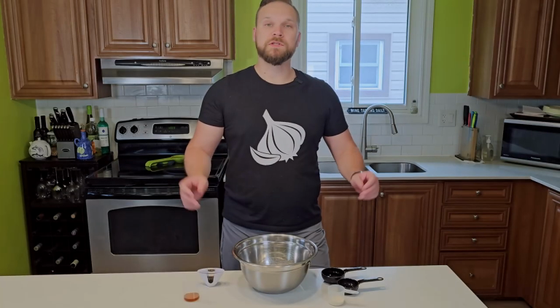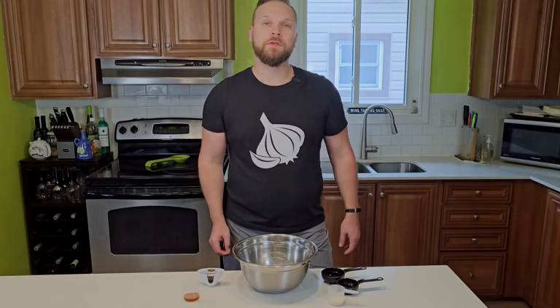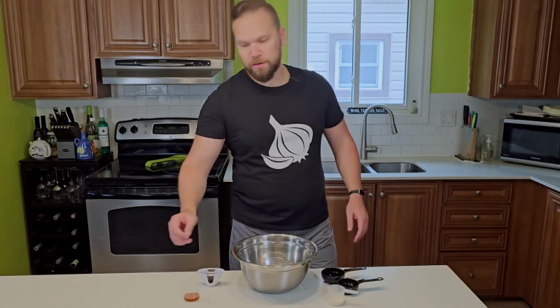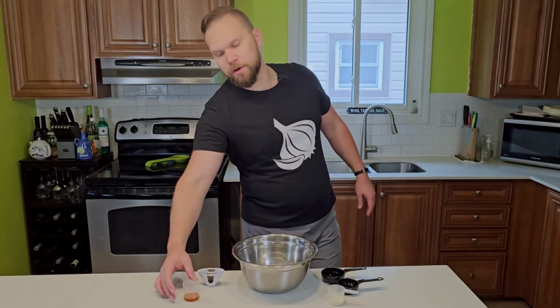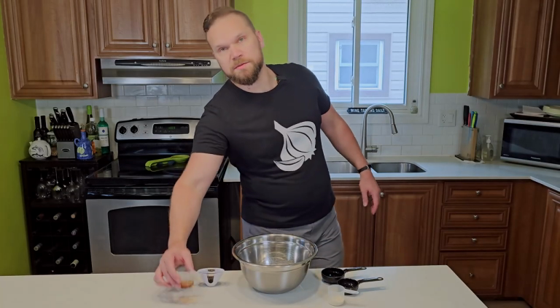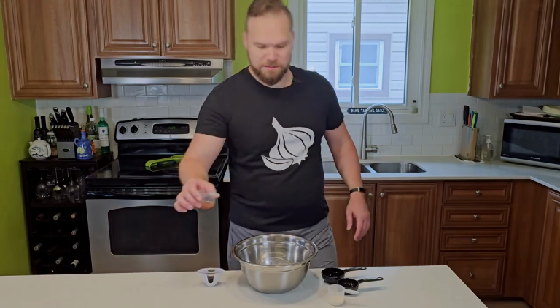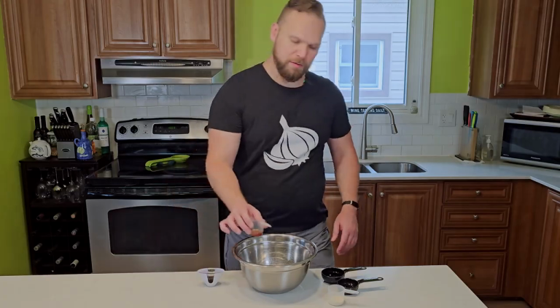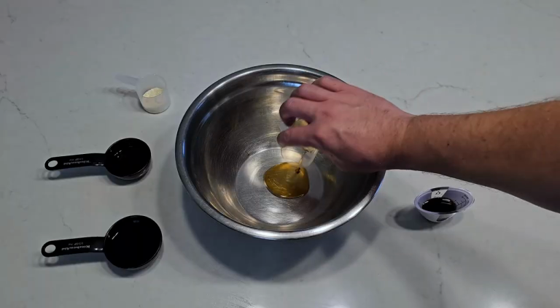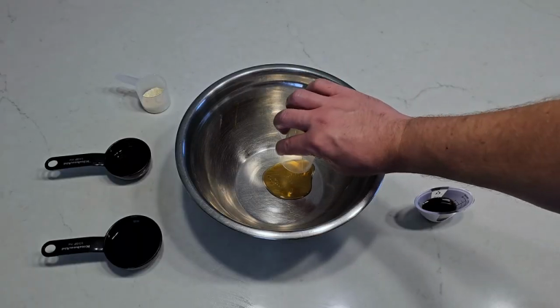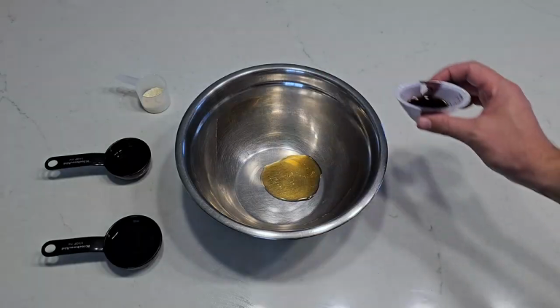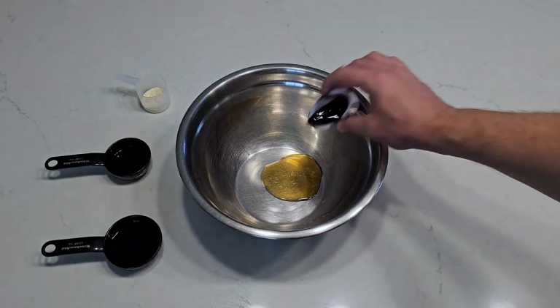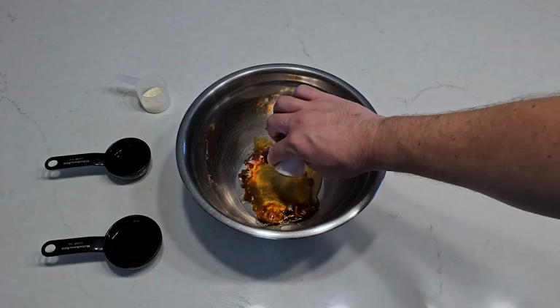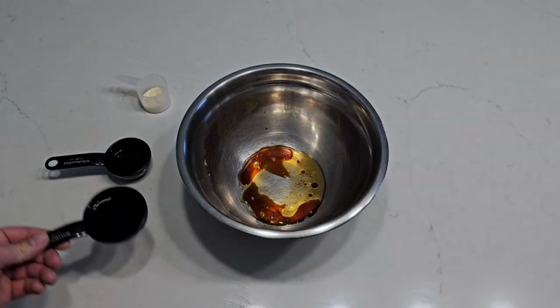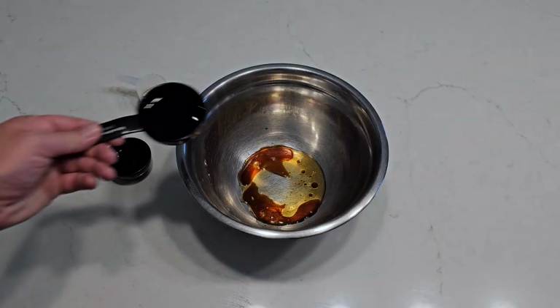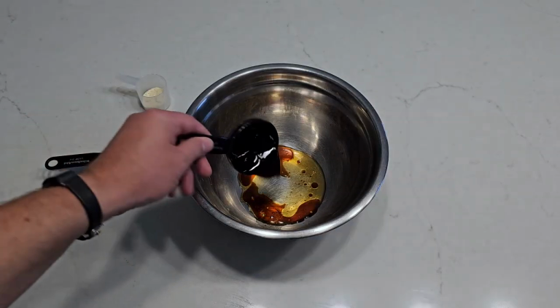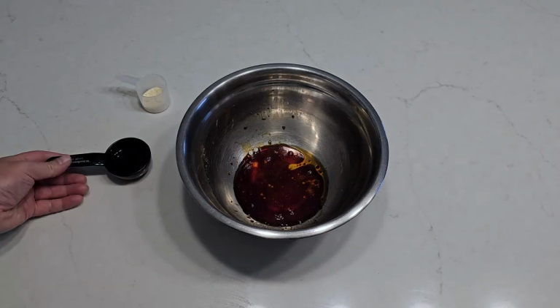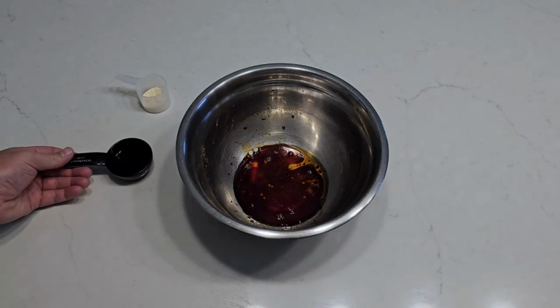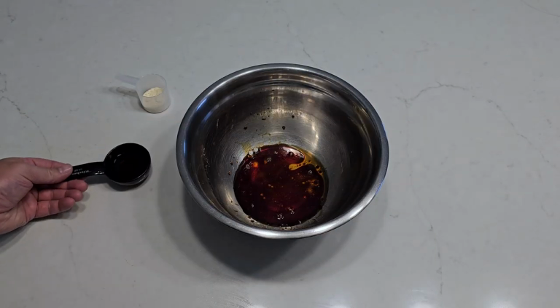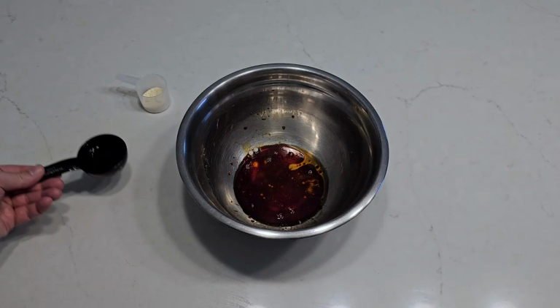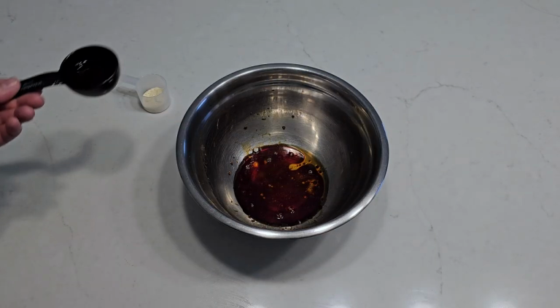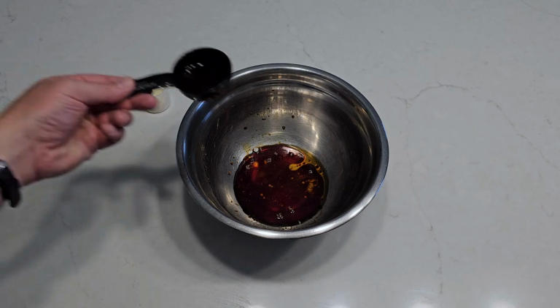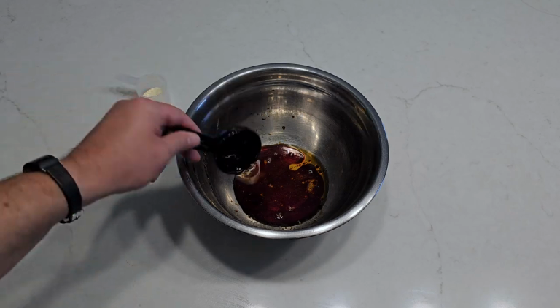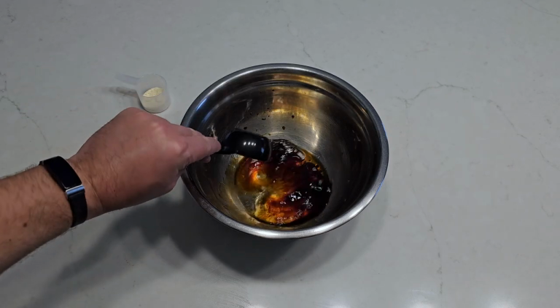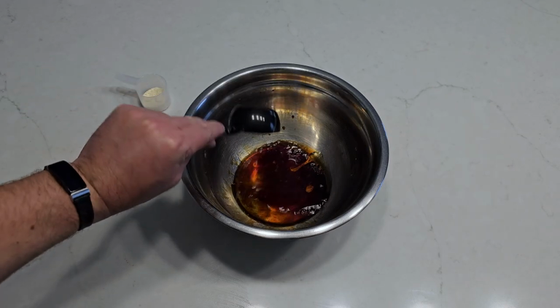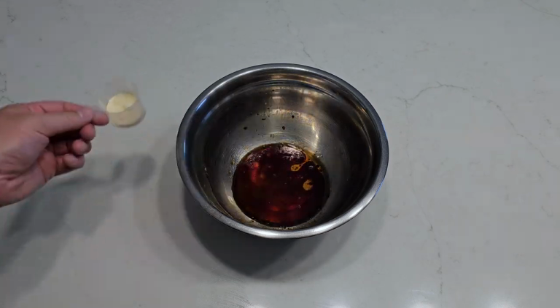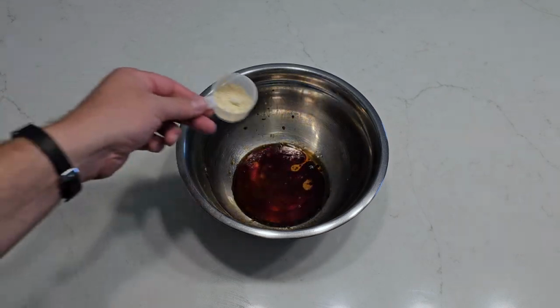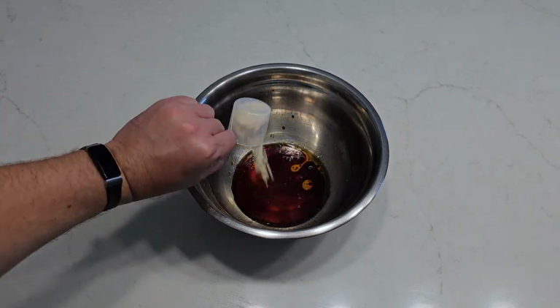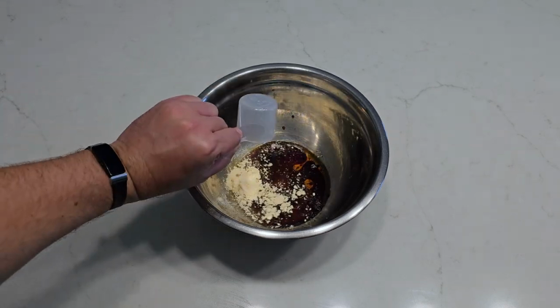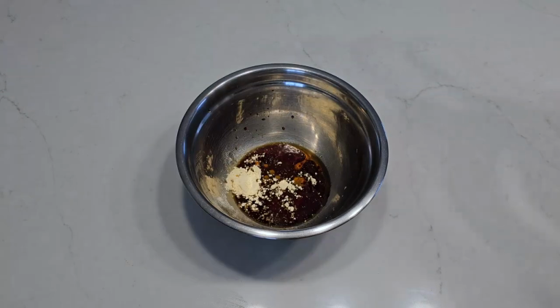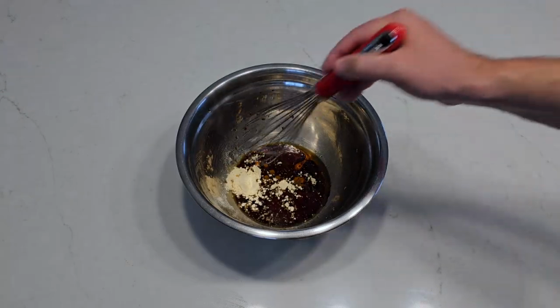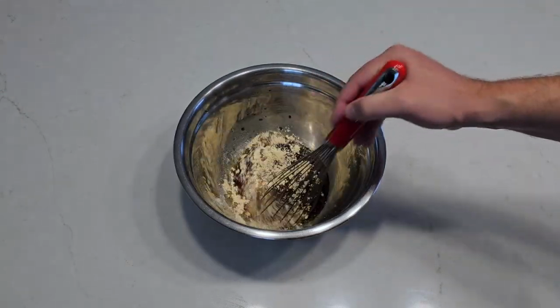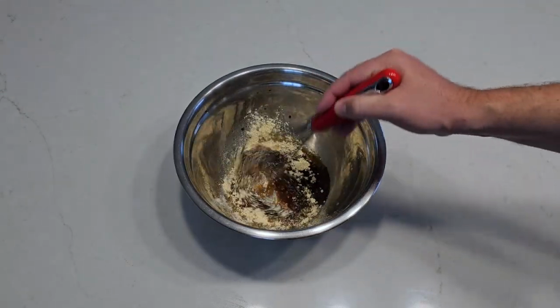To start with our marinade, we're going to mix some sesame oil, oyster sauce, tamari, and ideally rice wine — though you could use sherry if you're in a pinch — and some rice flour. Then beat it all up until it's smooth.